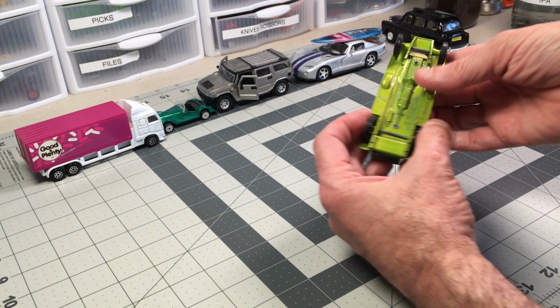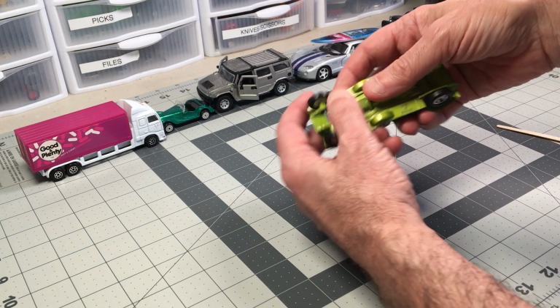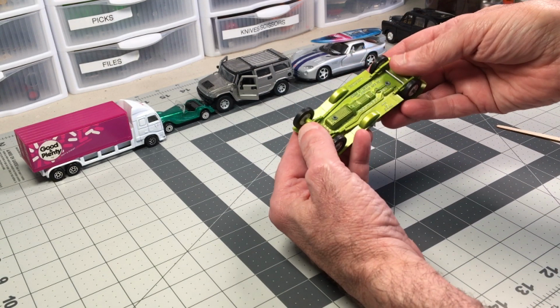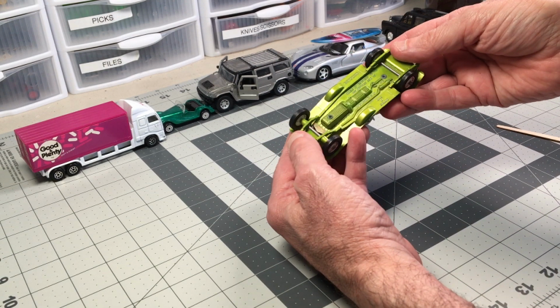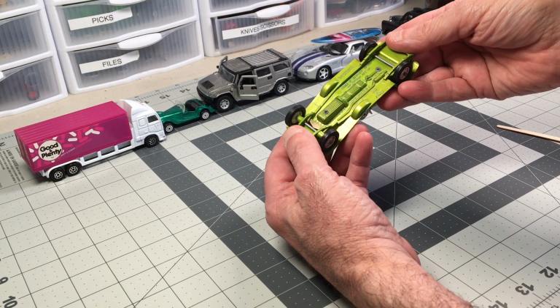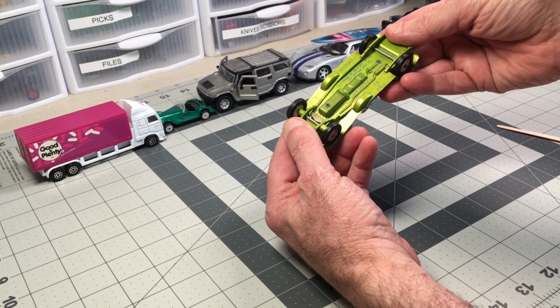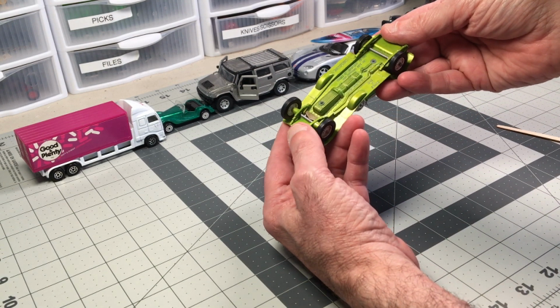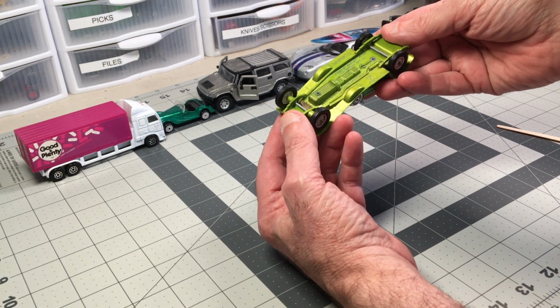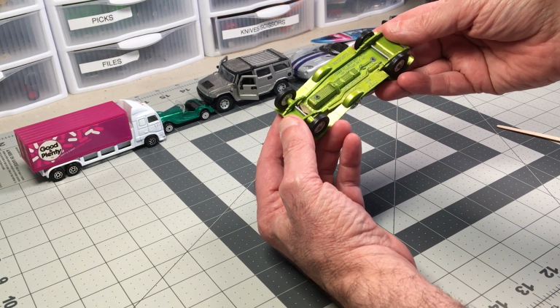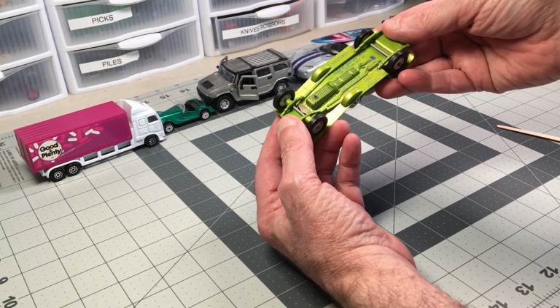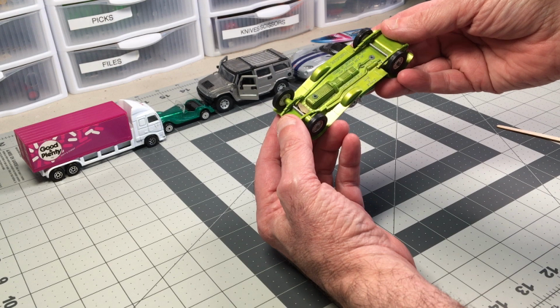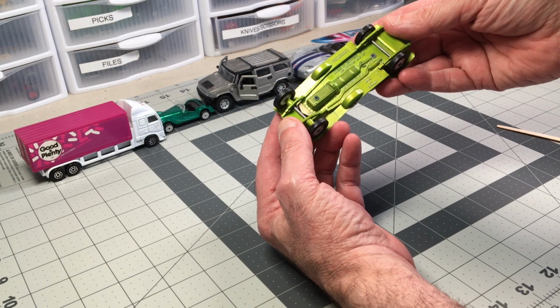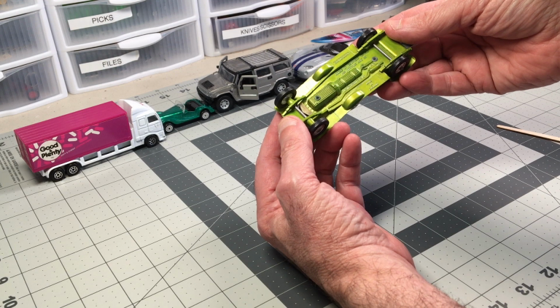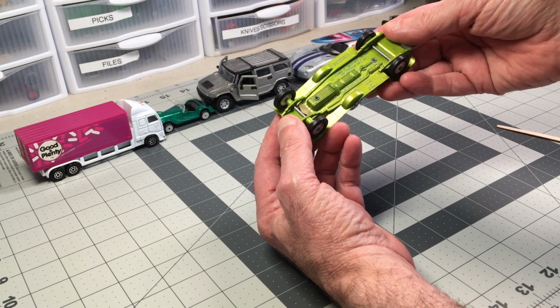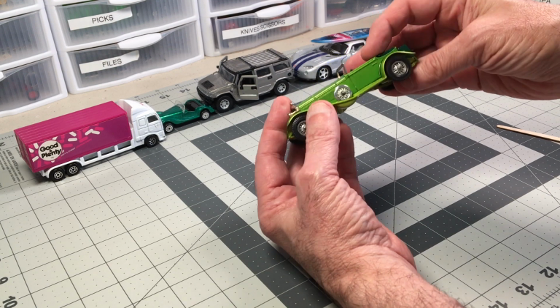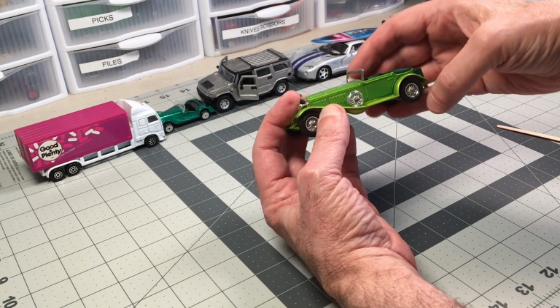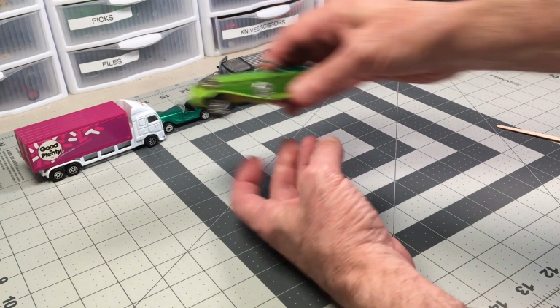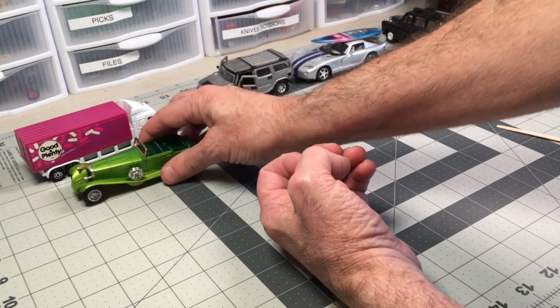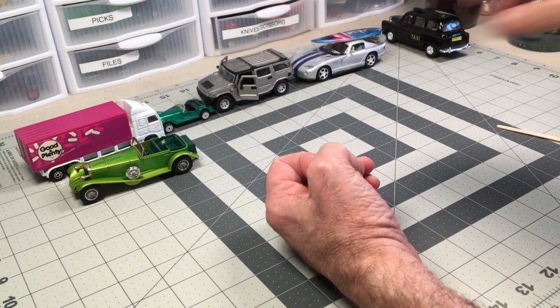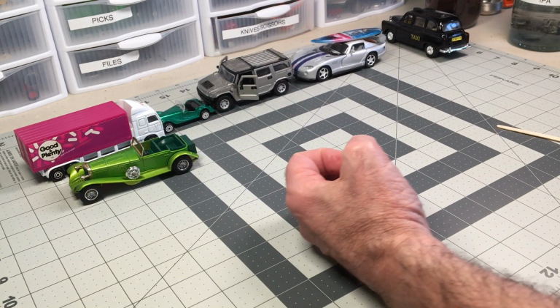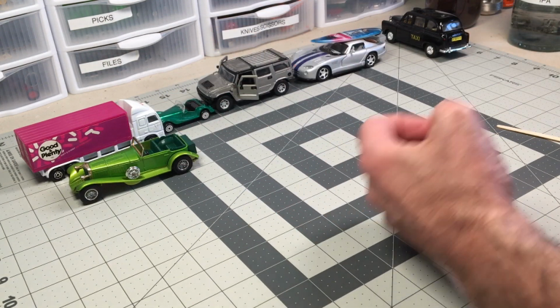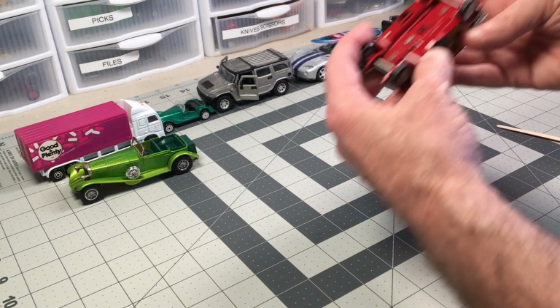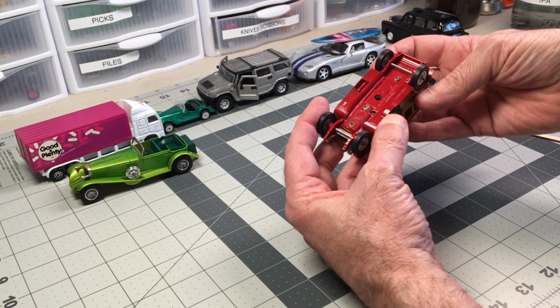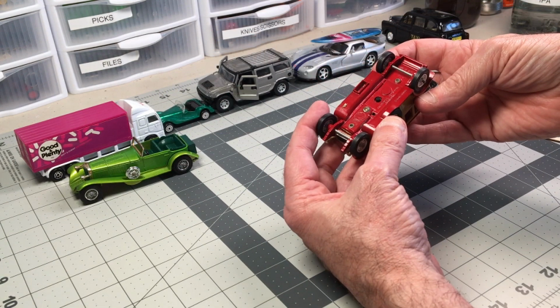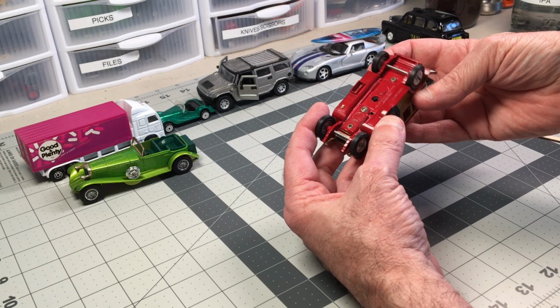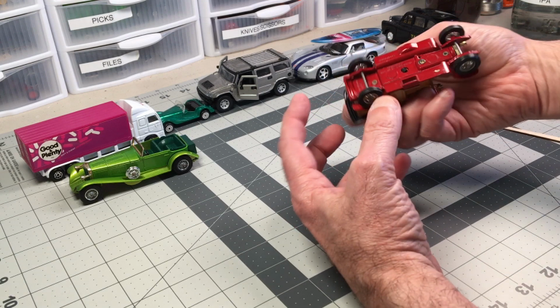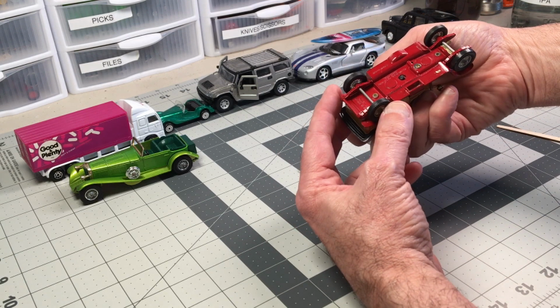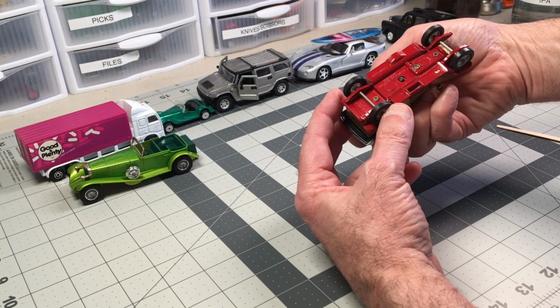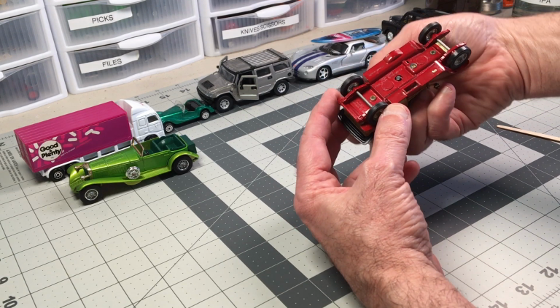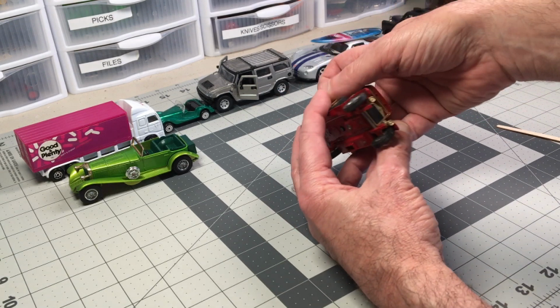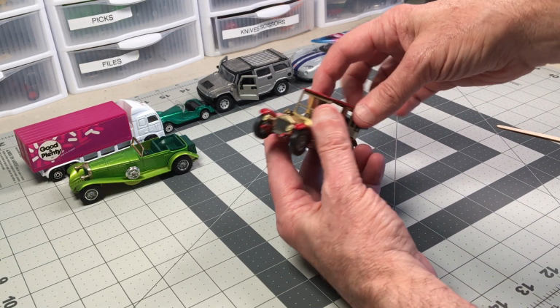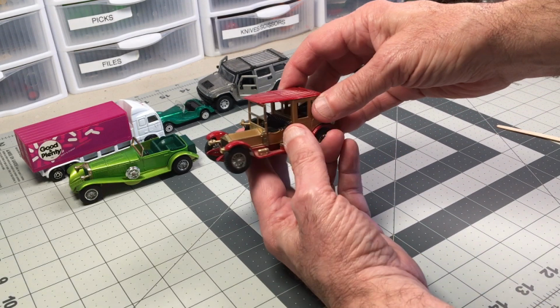I've seen a lot of these — the Matchbox Models of Yesteryear. This one's a Mercedes Benz, and we've got another one here. Another Models of Yesteryear — that's a Rolls-Royce.